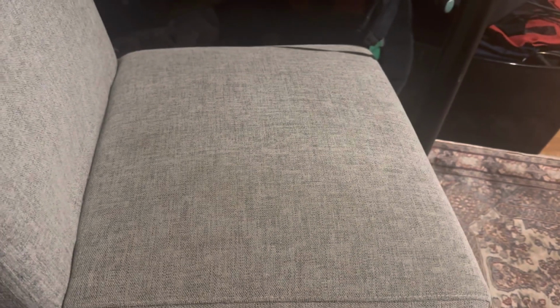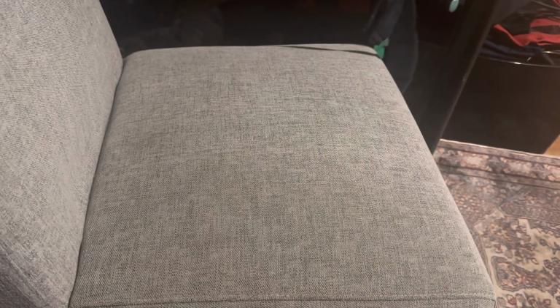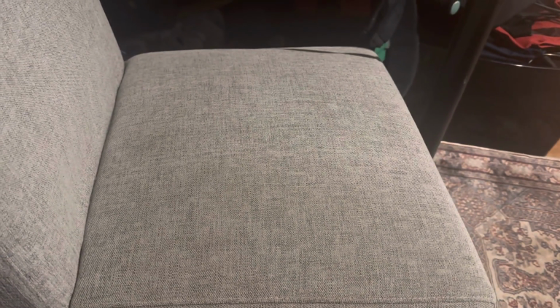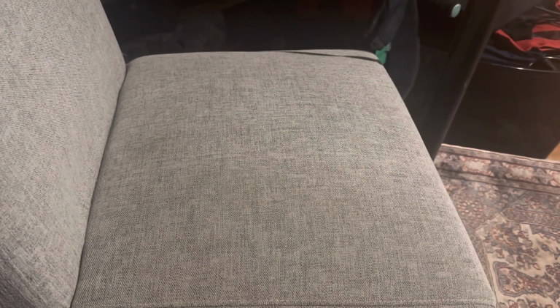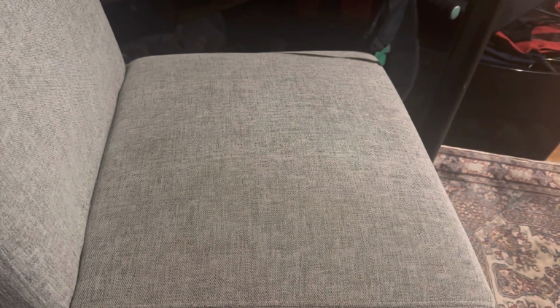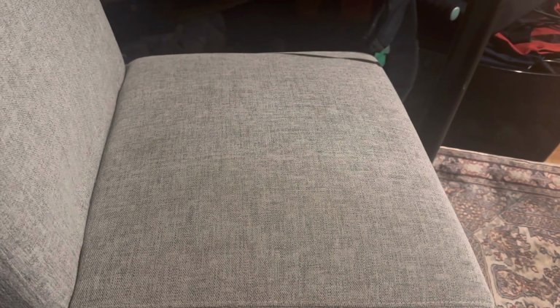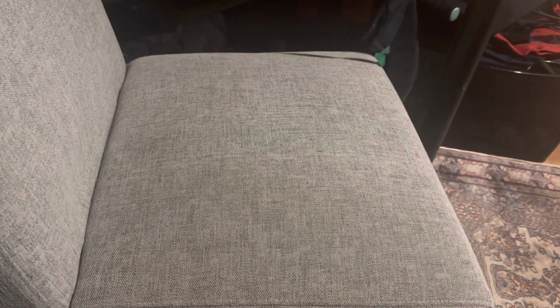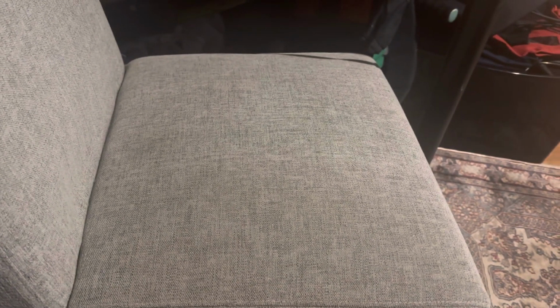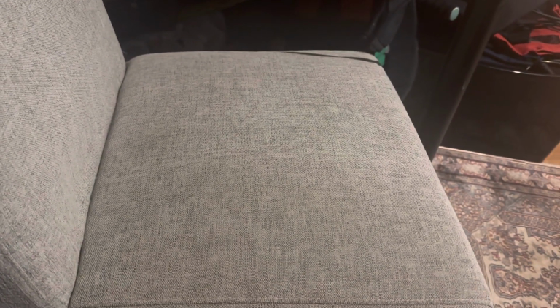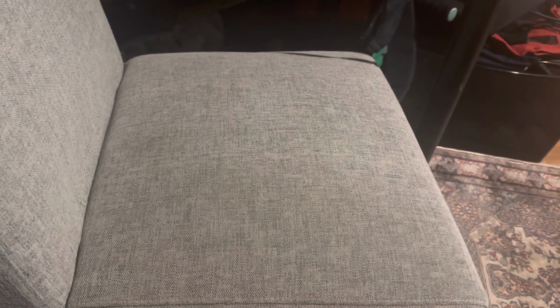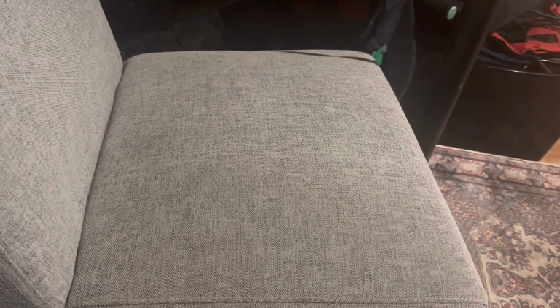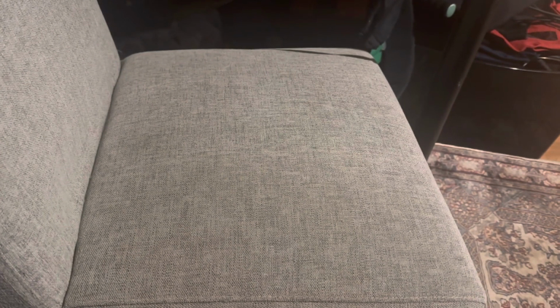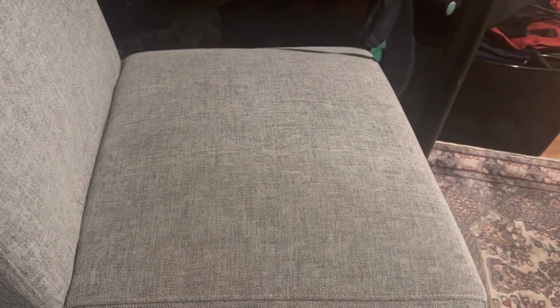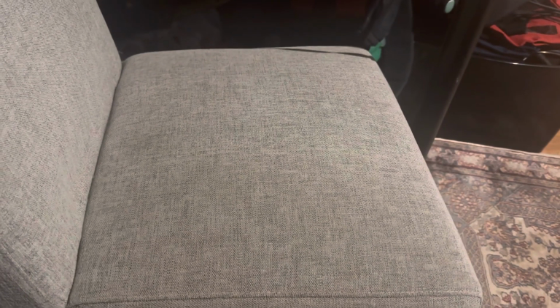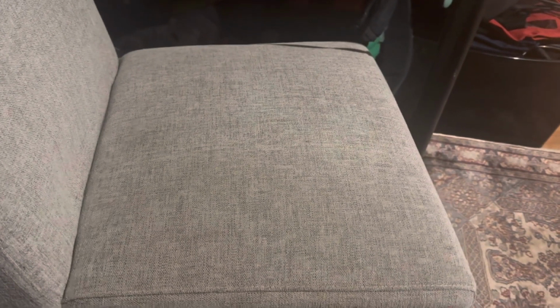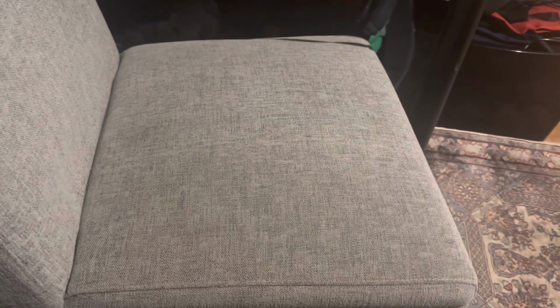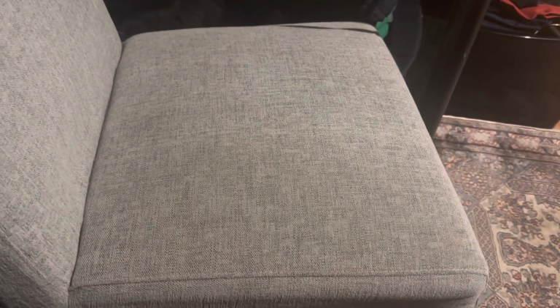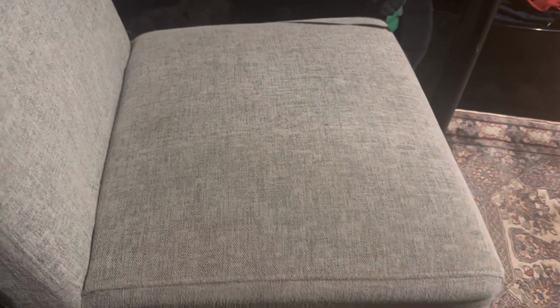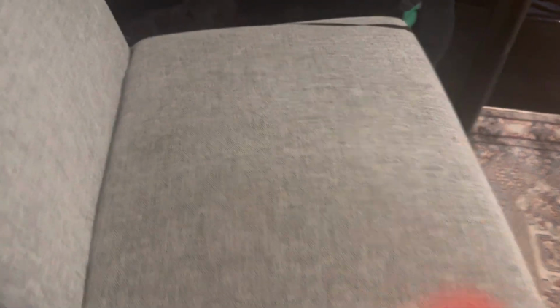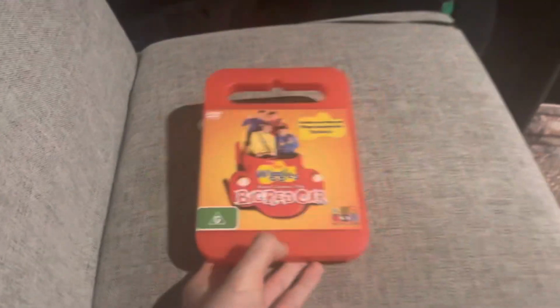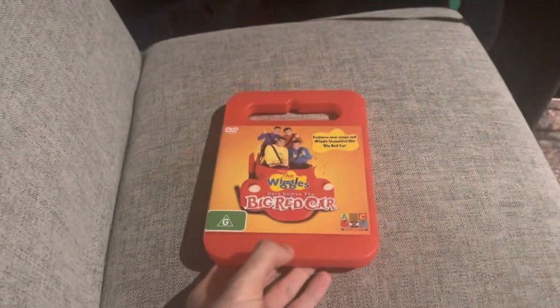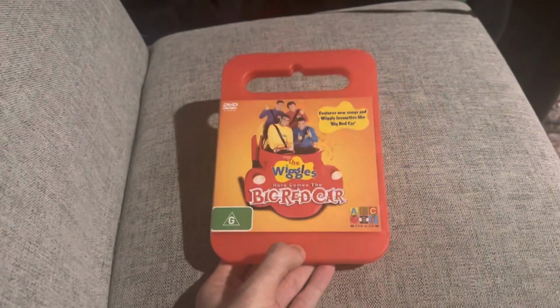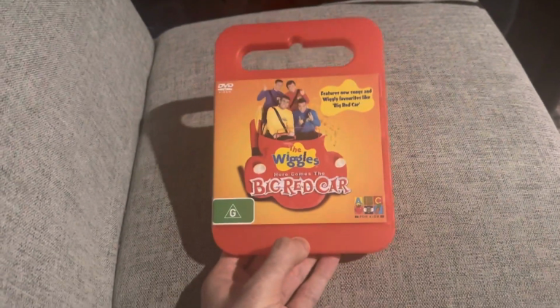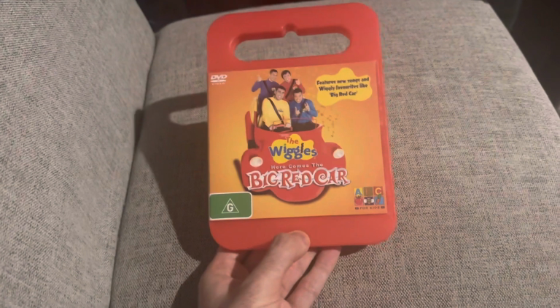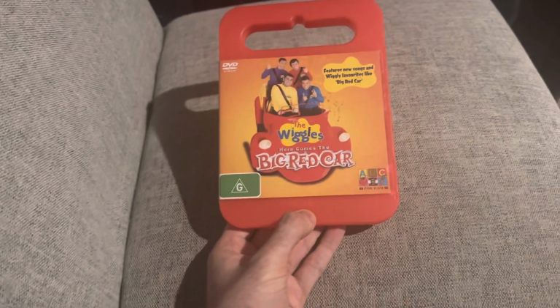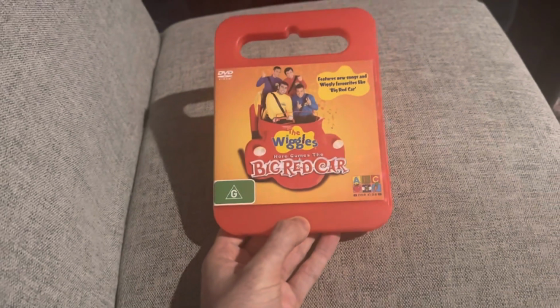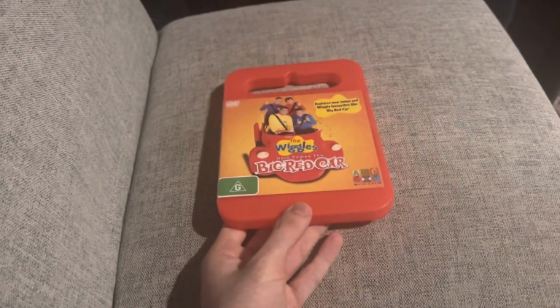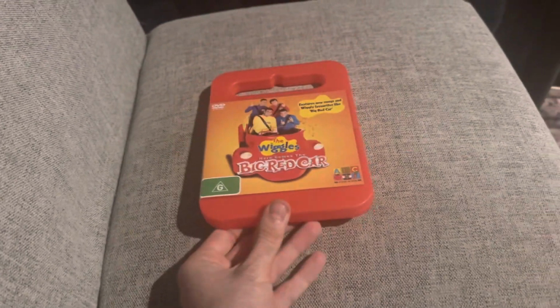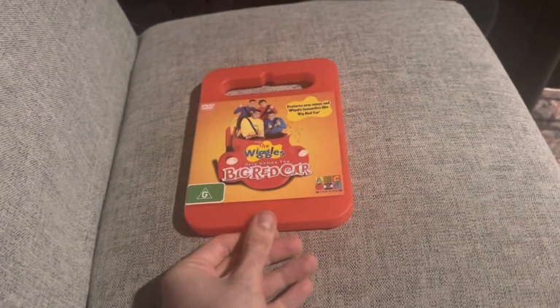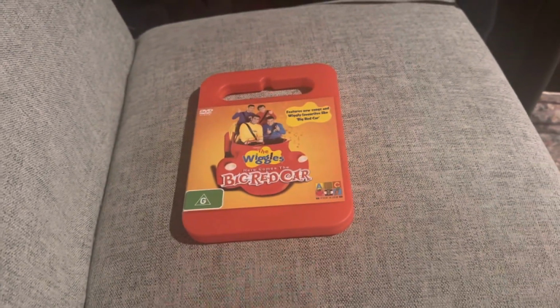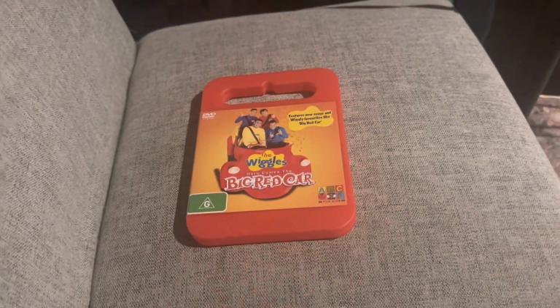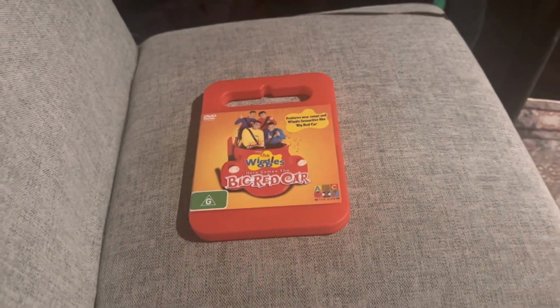Hello everyone, this is WigglyFan 2001 here, and for my next Wiggles DVD review, we're going to be taking a look at the 2006 Australian DVD of Here Comes the Big Red Car.